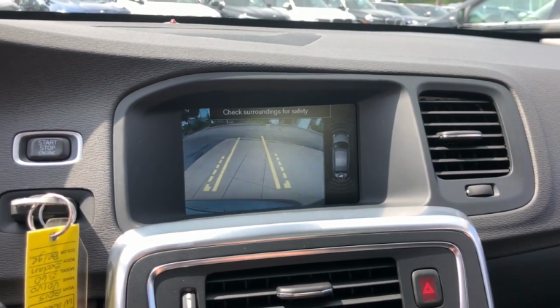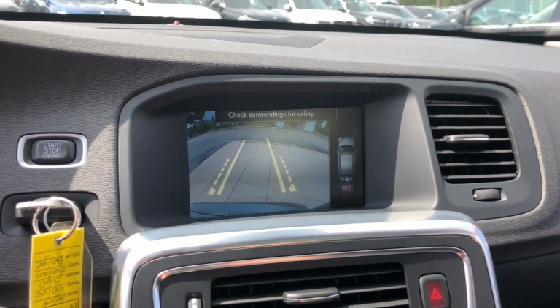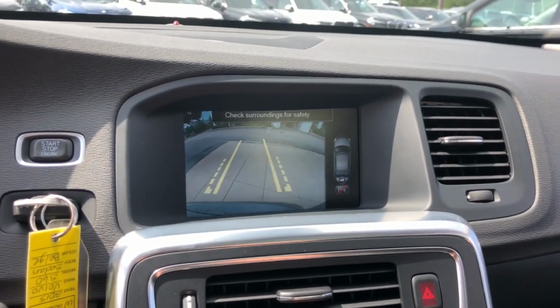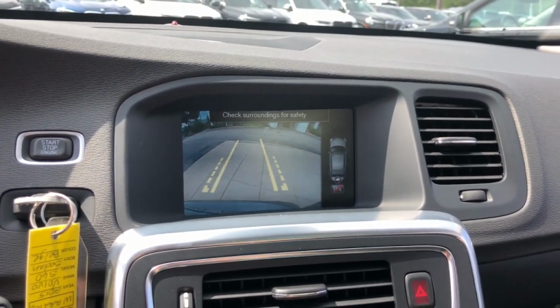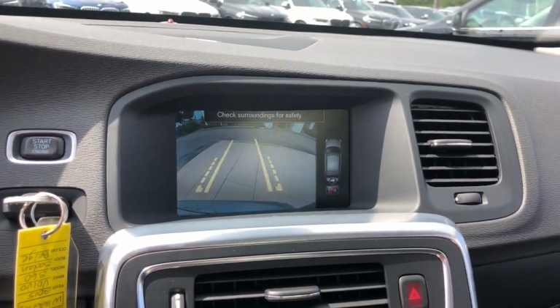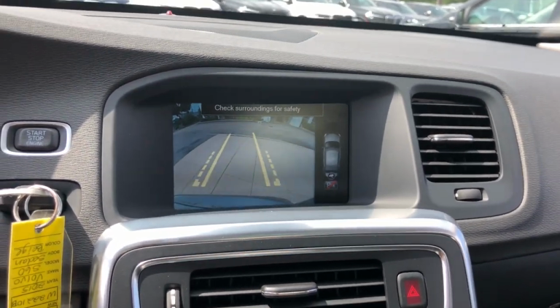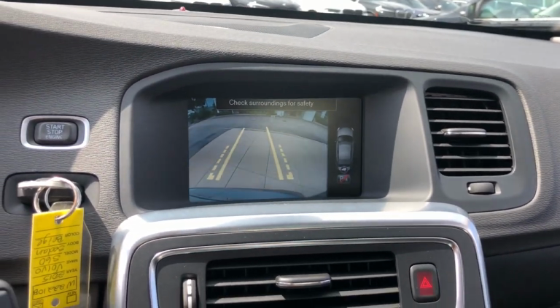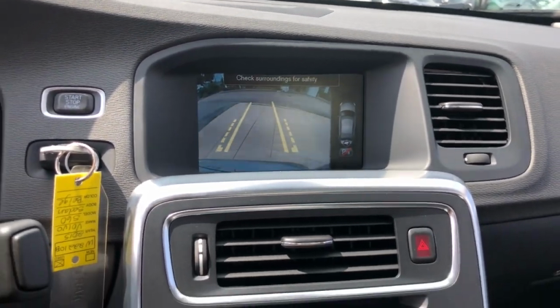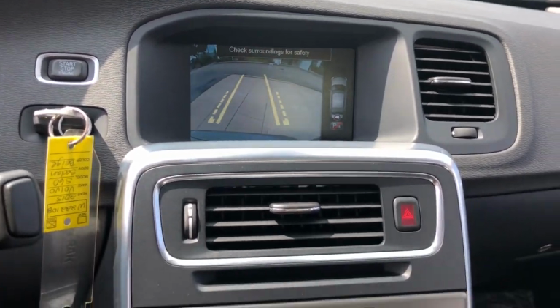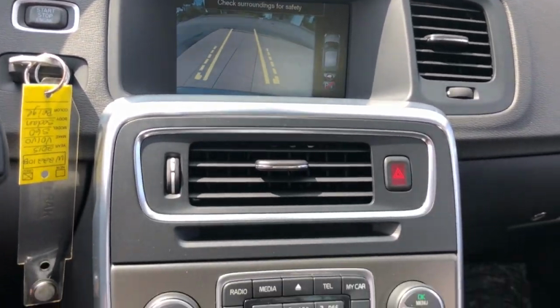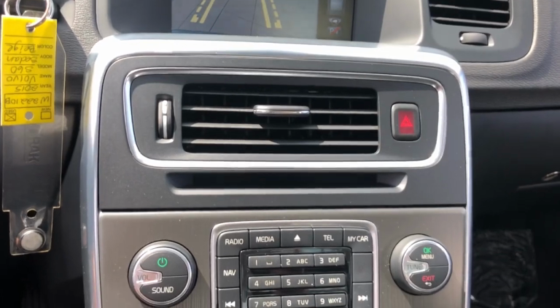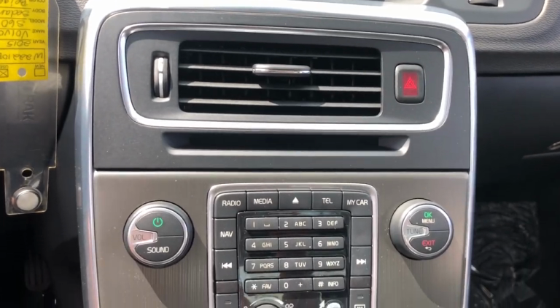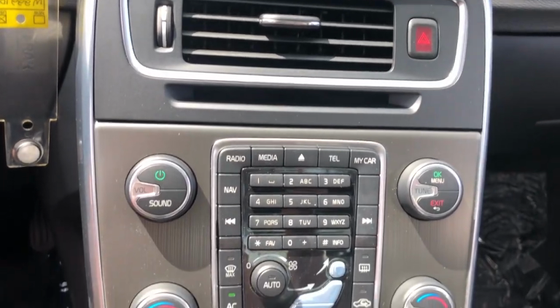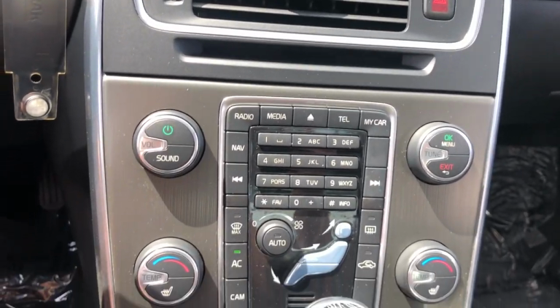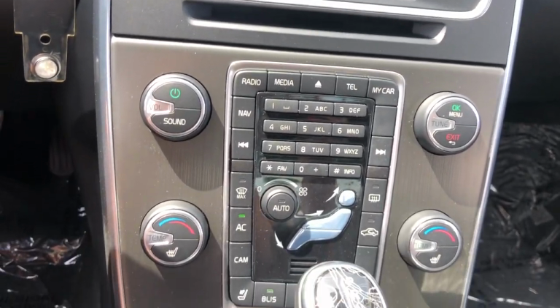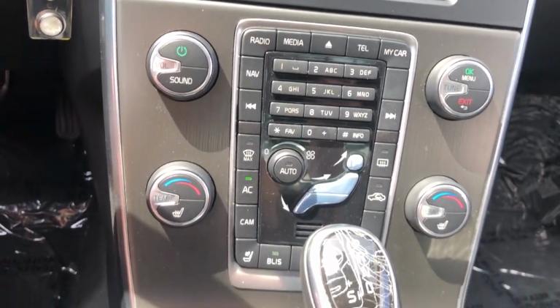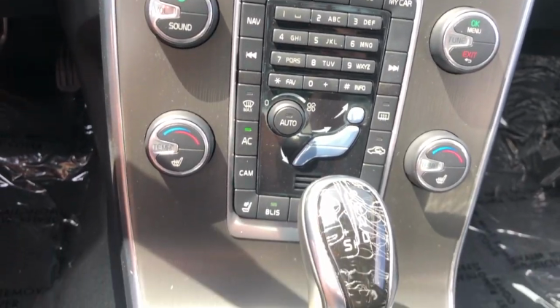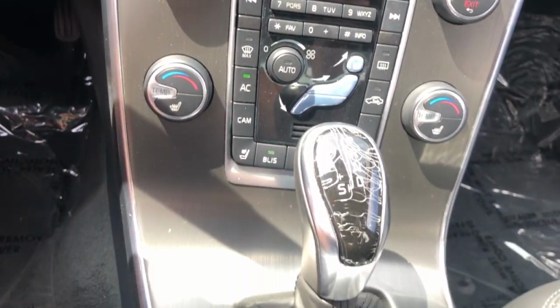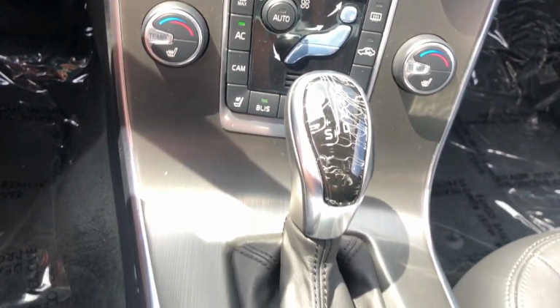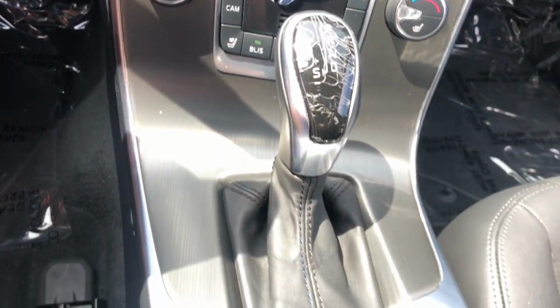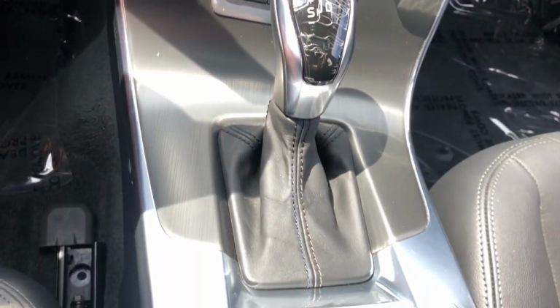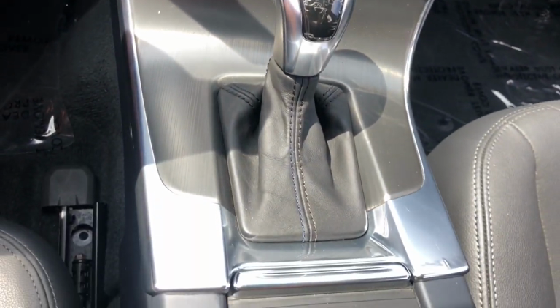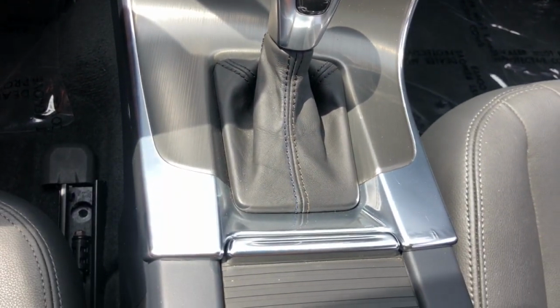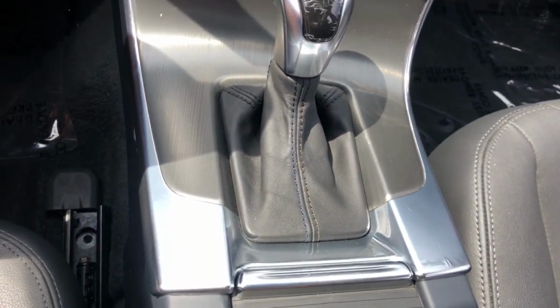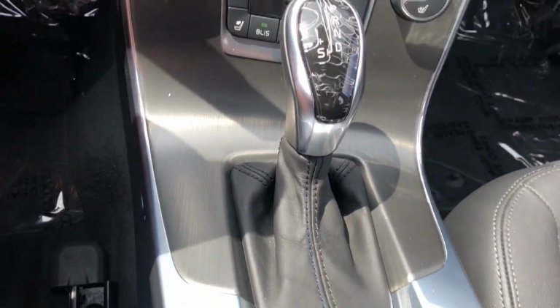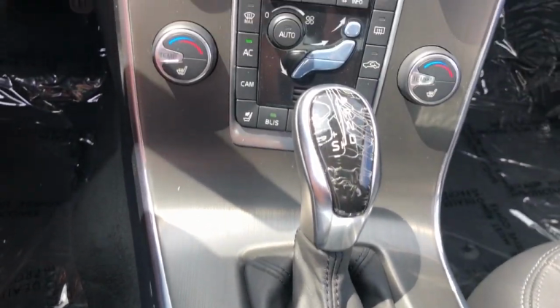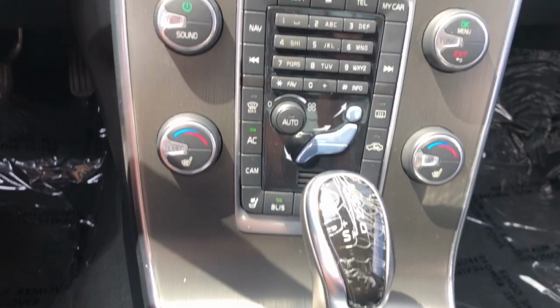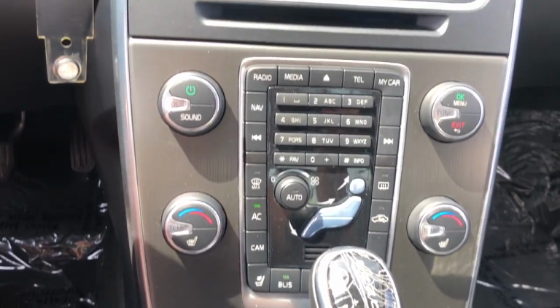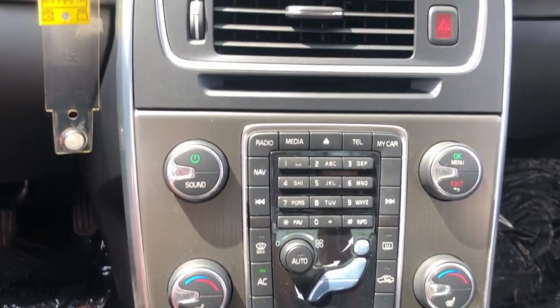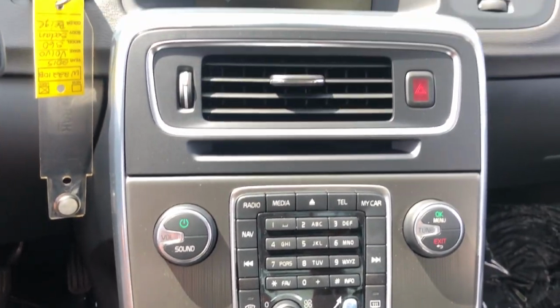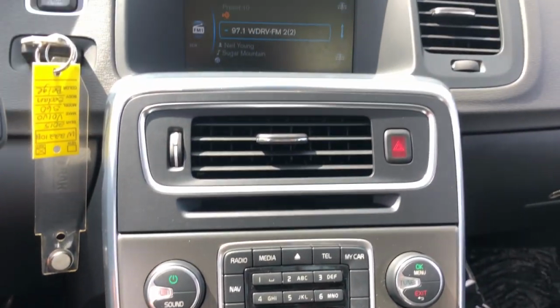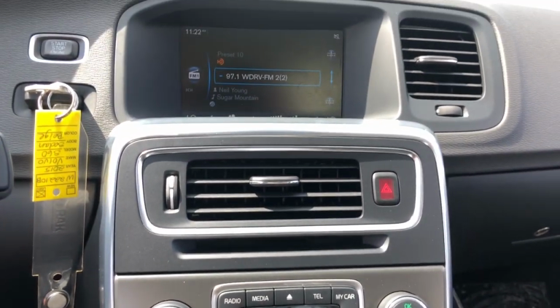Feel the joy of beautiful design in this superbly built S60. Treat yourself to a test drive today. Our staff will toss you the keys and give you an outstanding customer experience.